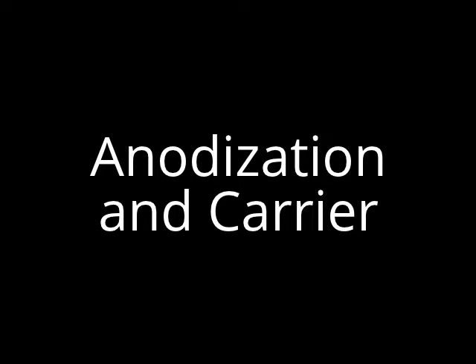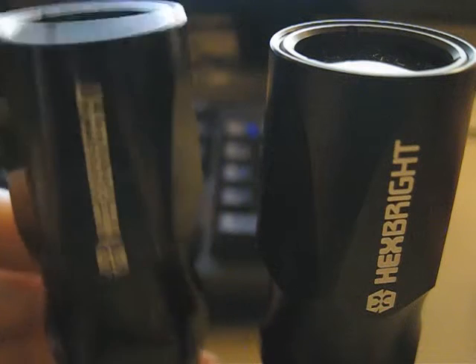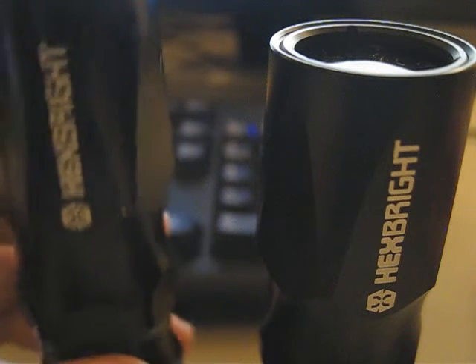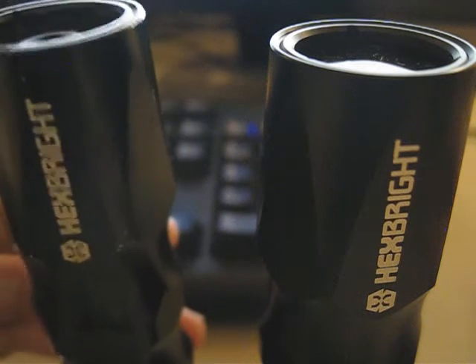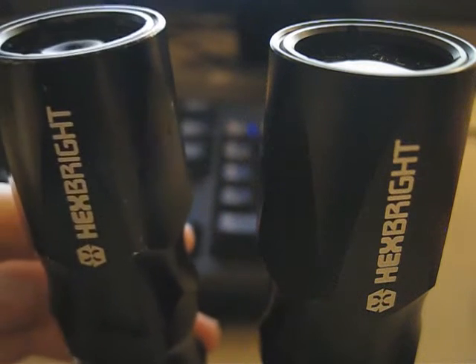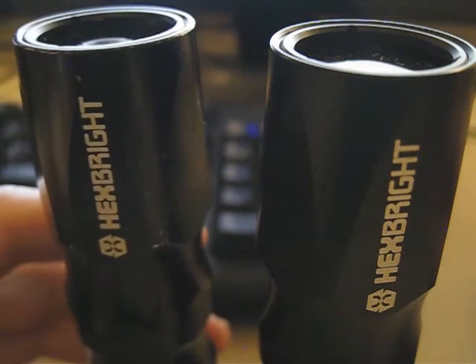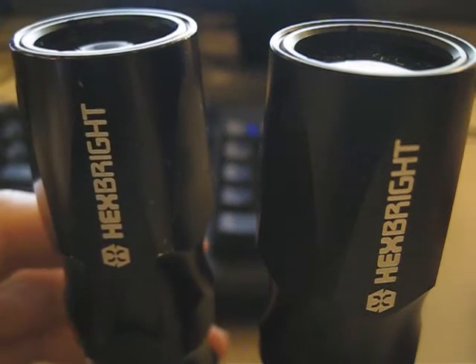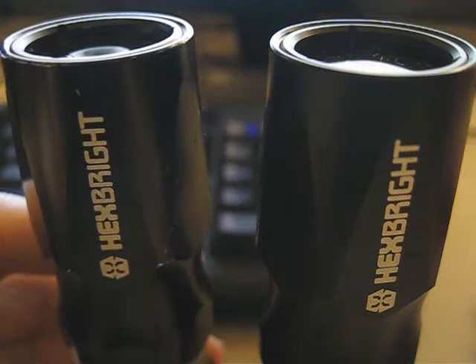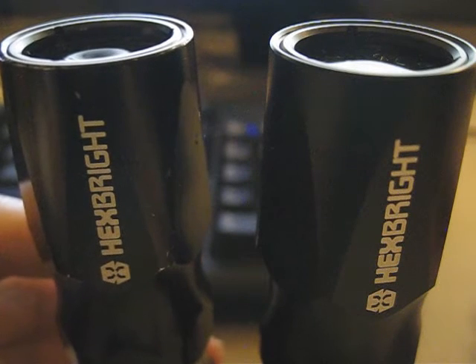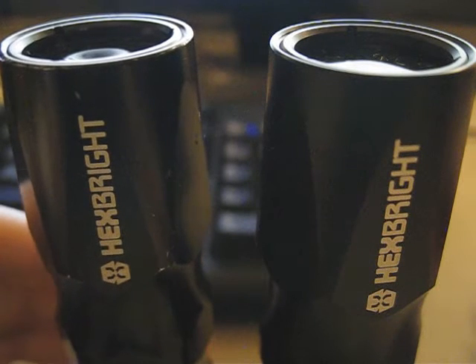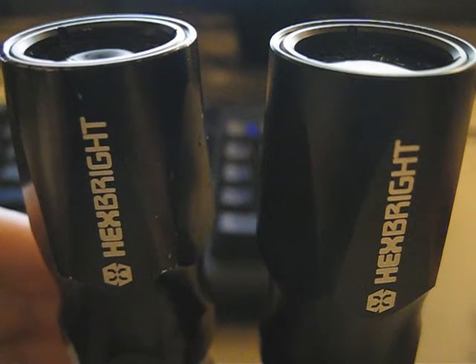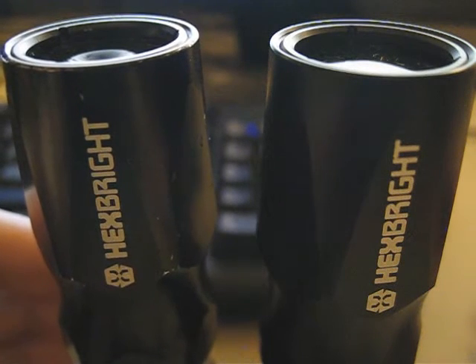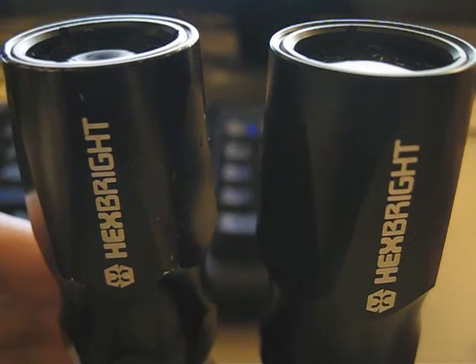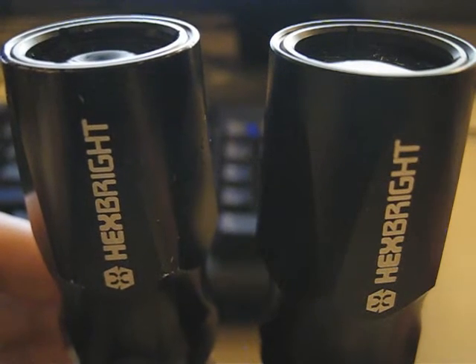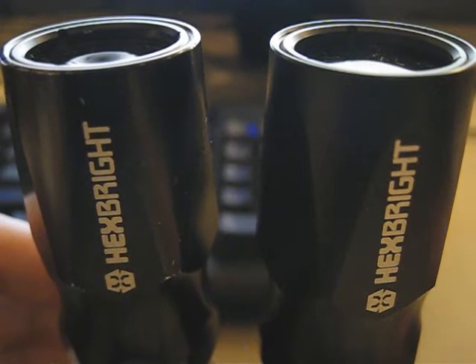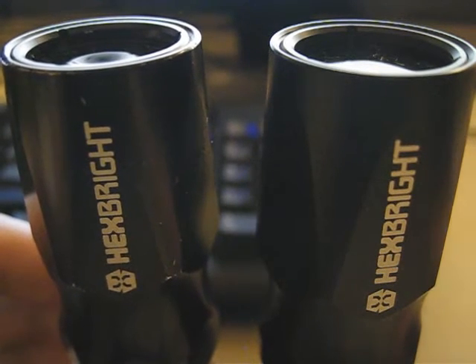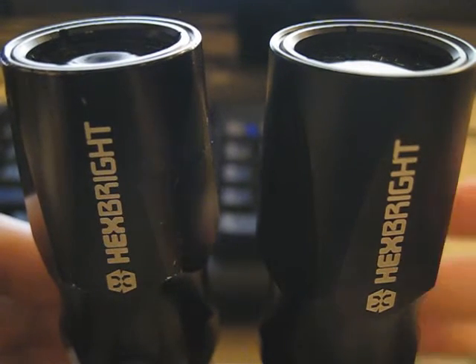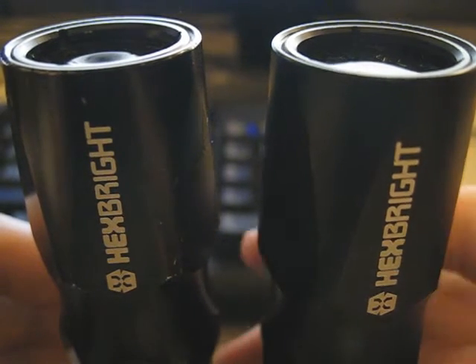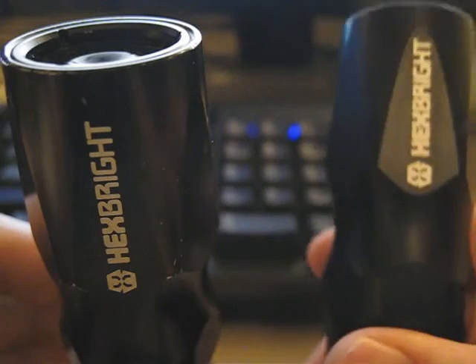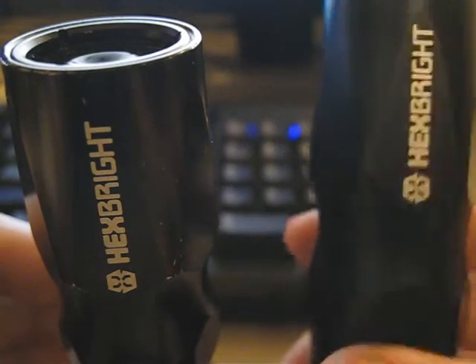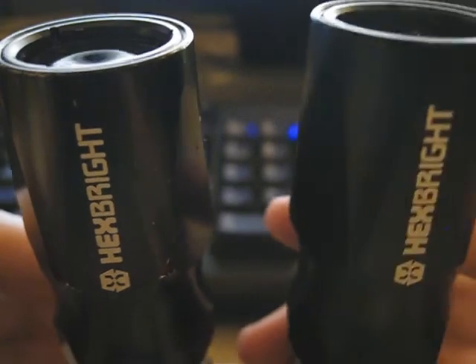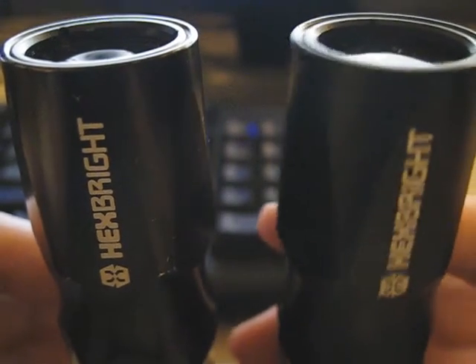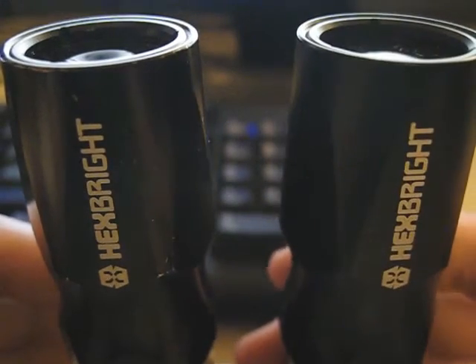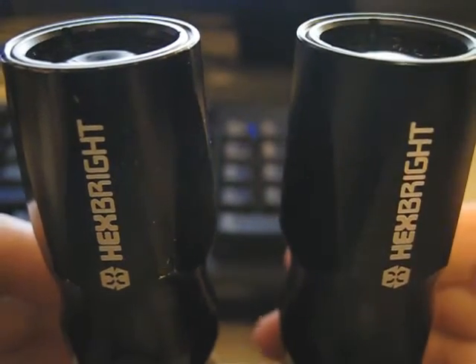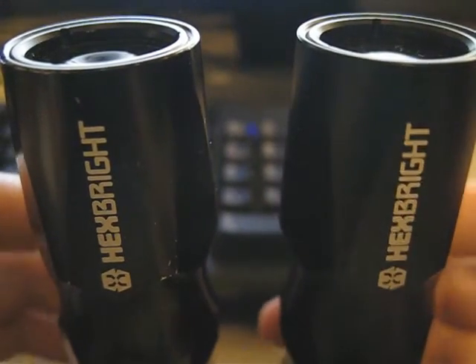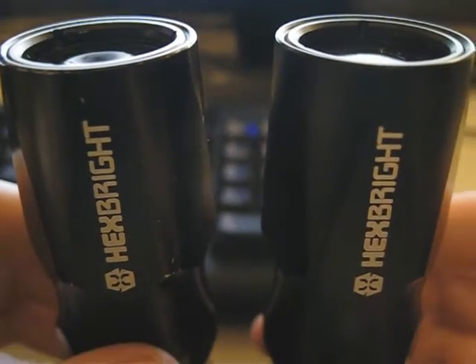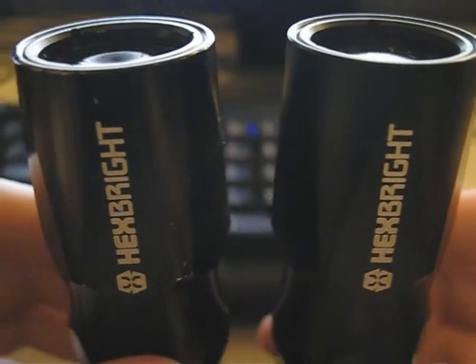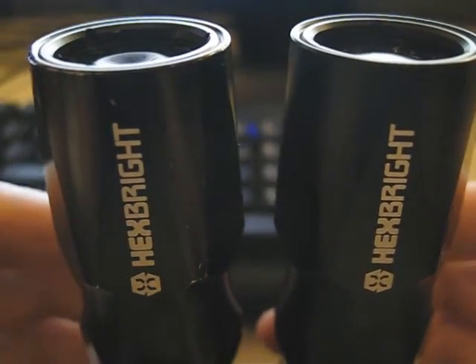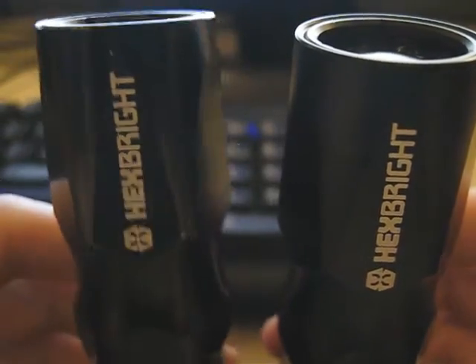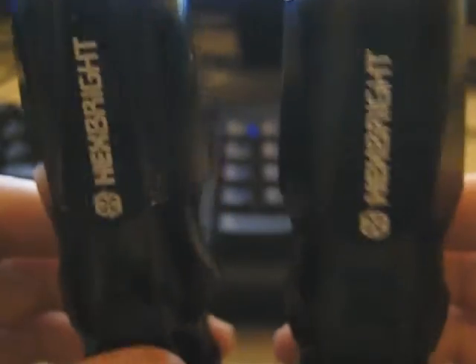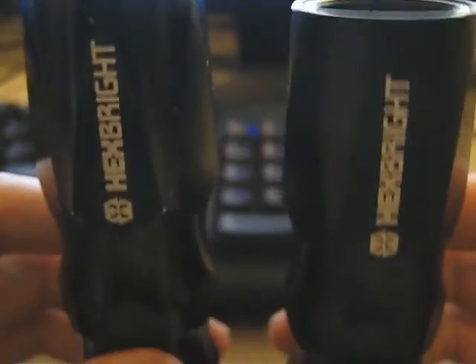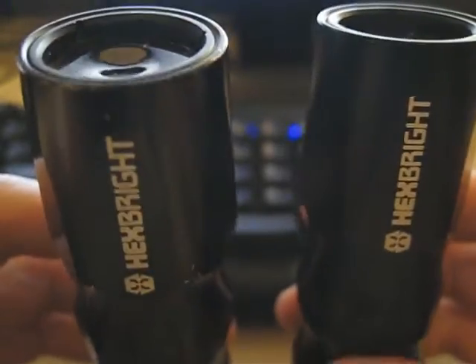I bought one of the very first models back in December — I got it like mid-December — and I just barely purchased a new one nine months later. So let's see what differences we have between the two.